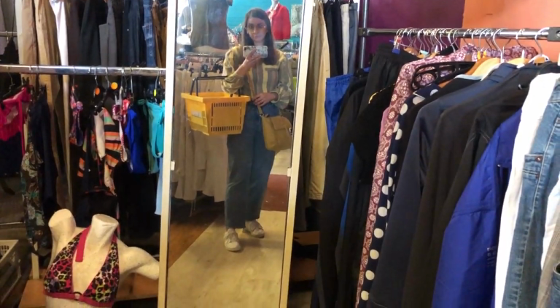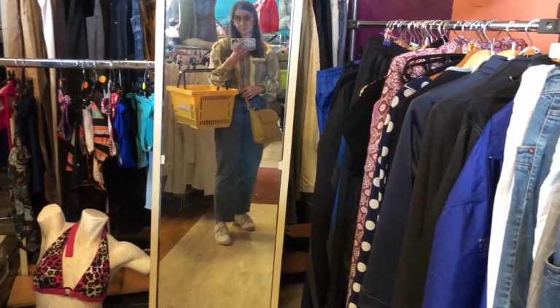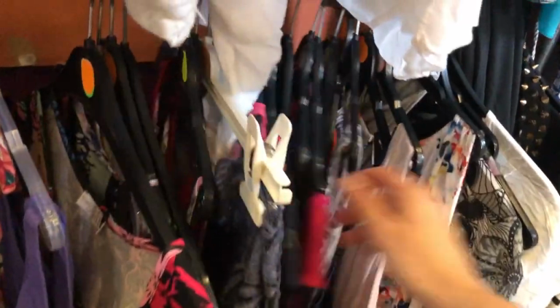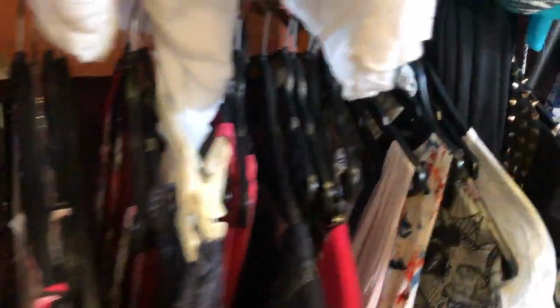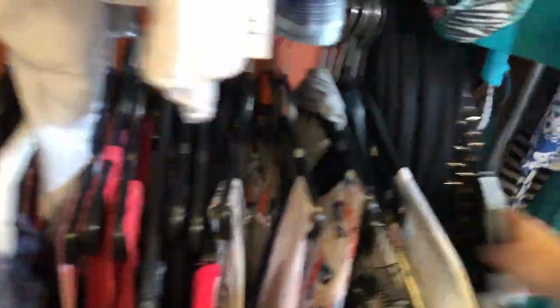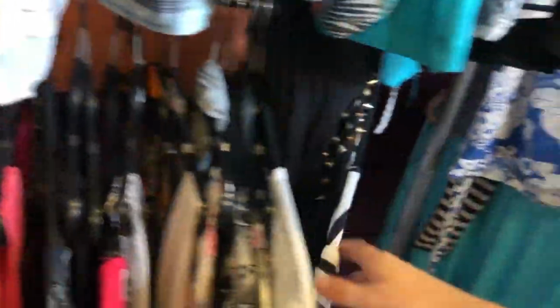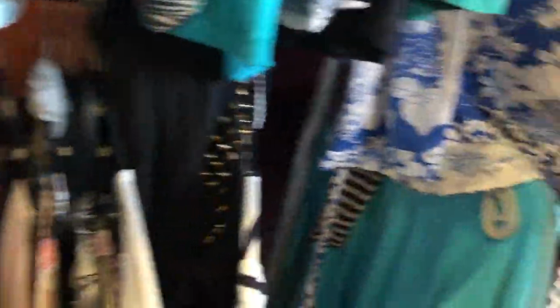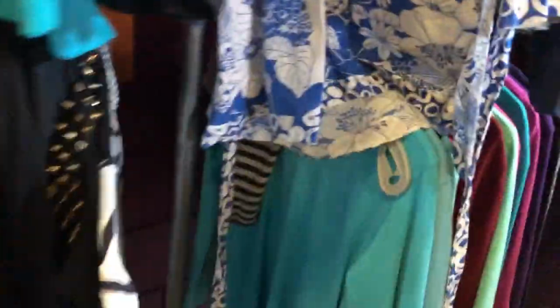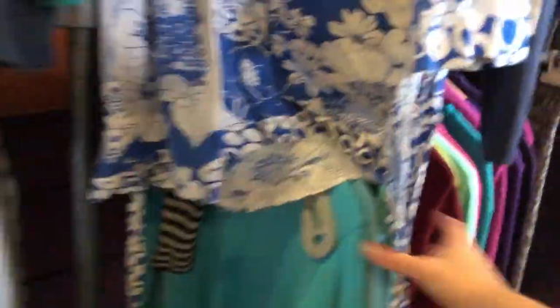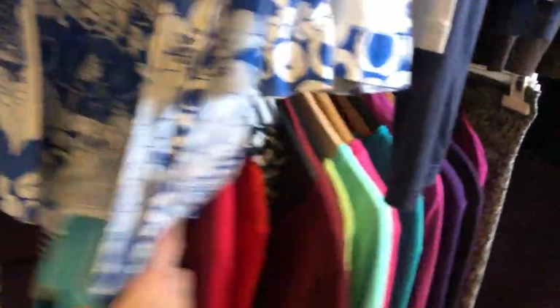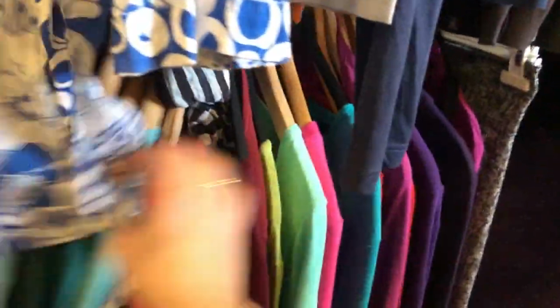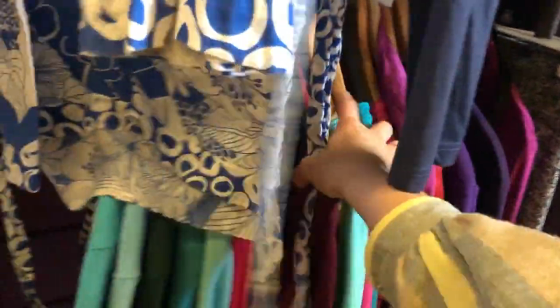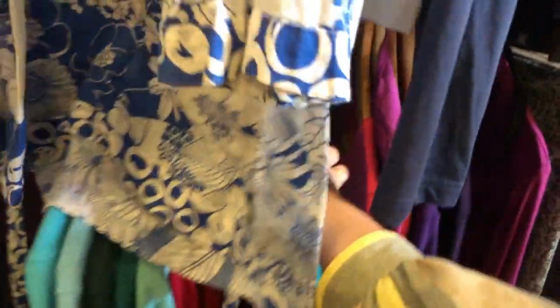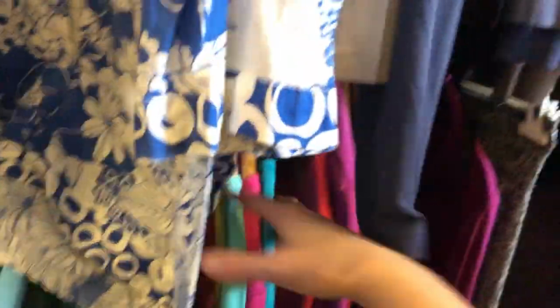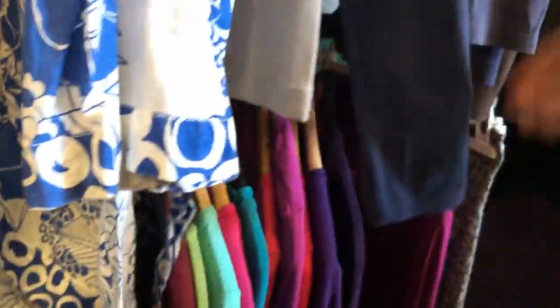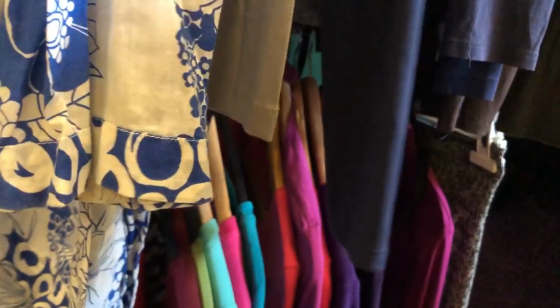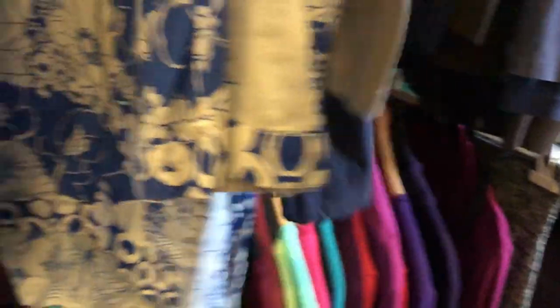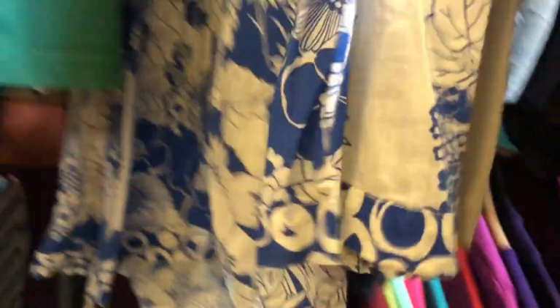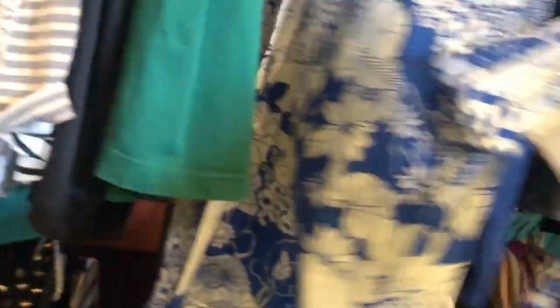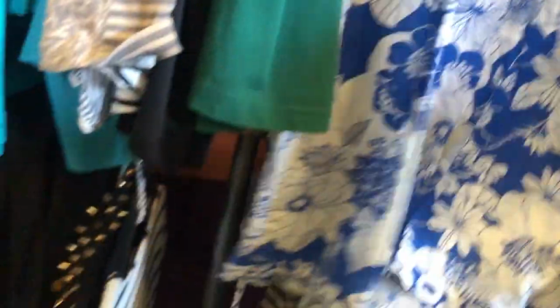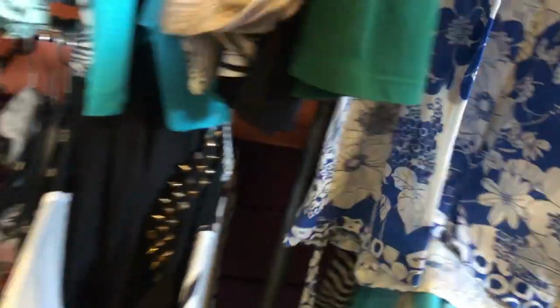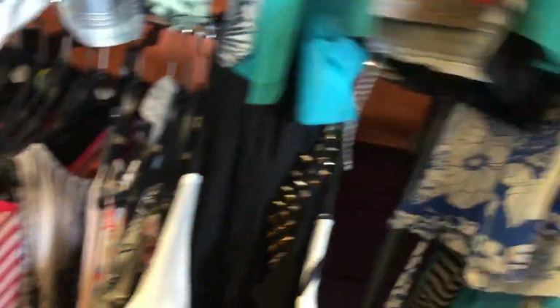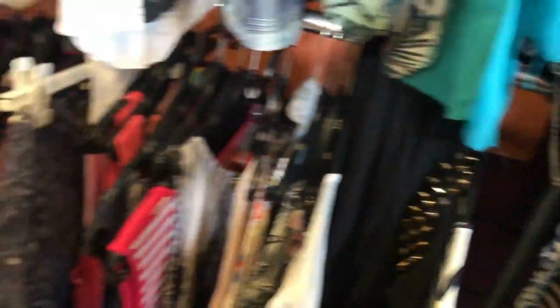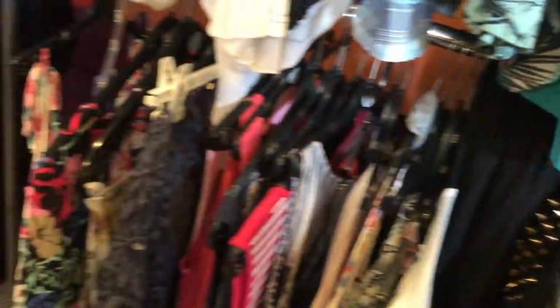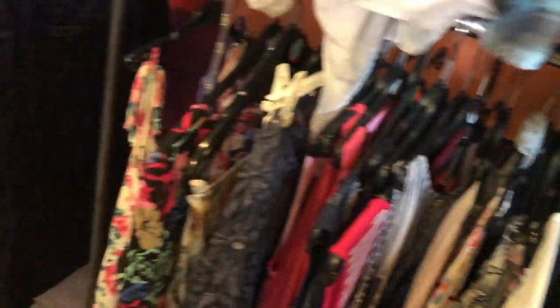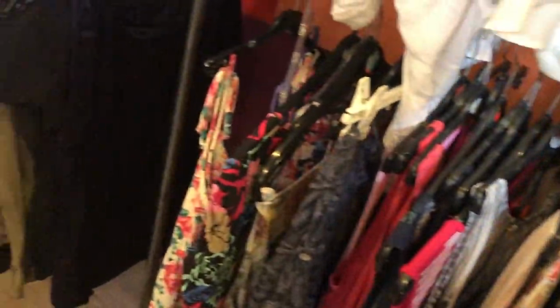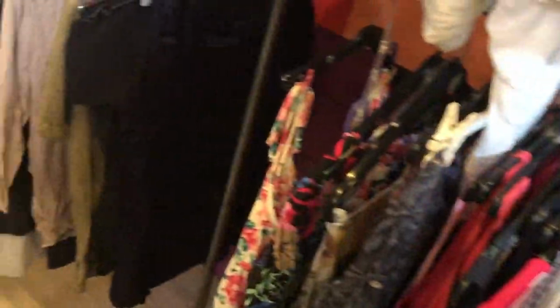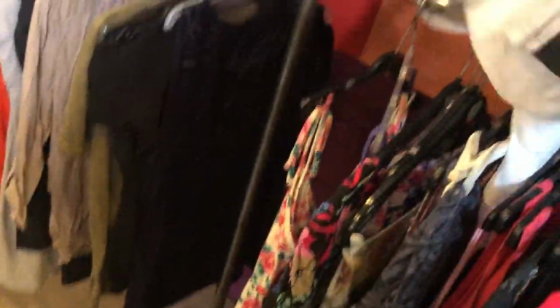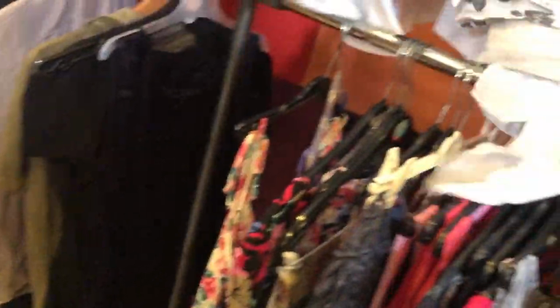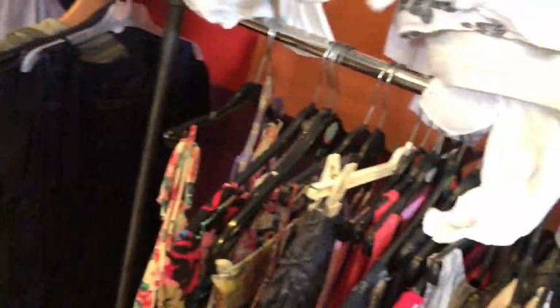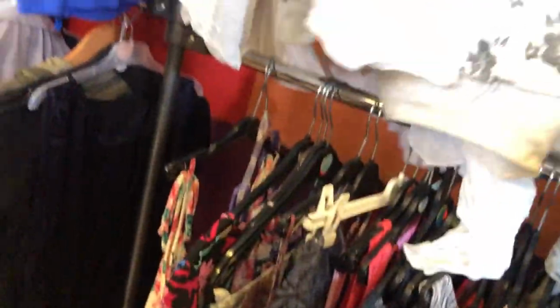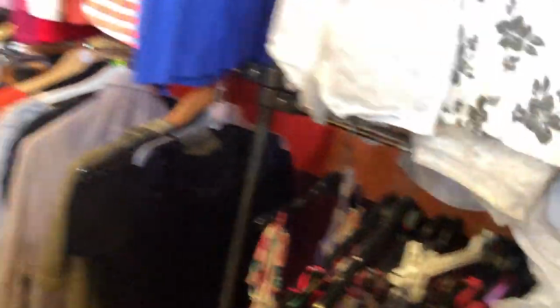I browsed through the clothes before checking out, but literally only because they were playing 'Ironic' by Alanis Morissette and I love that song.